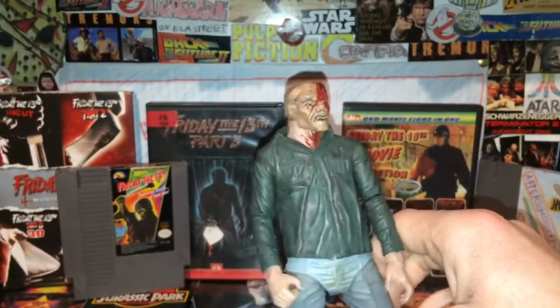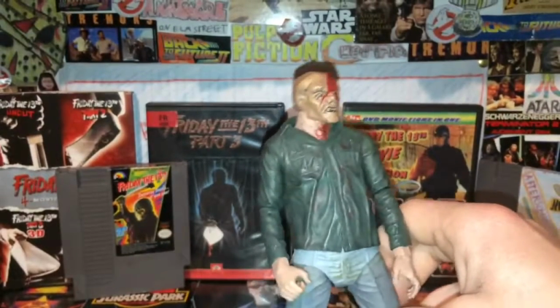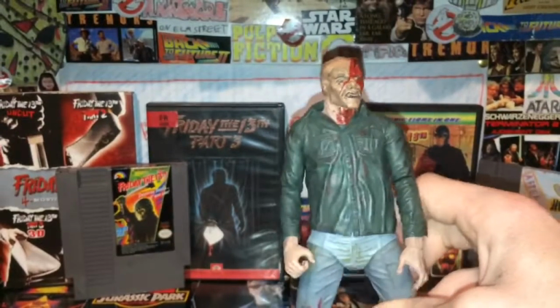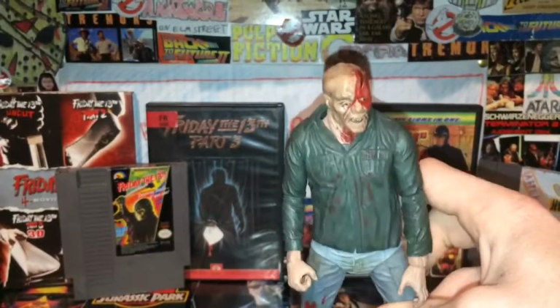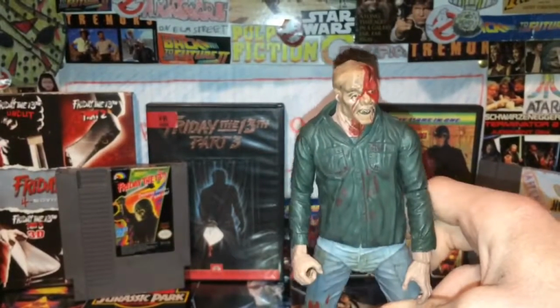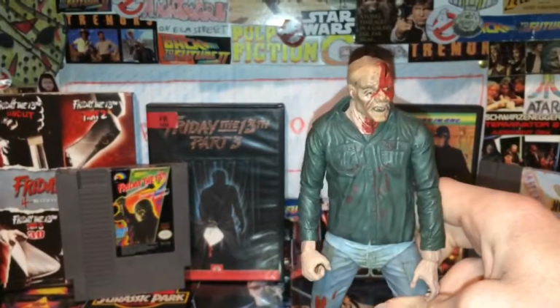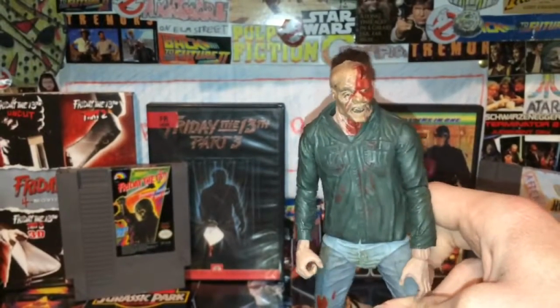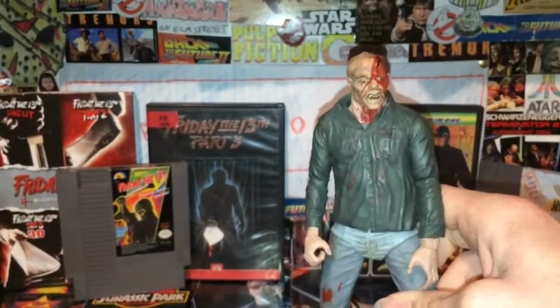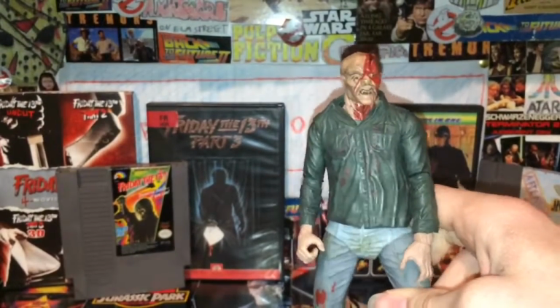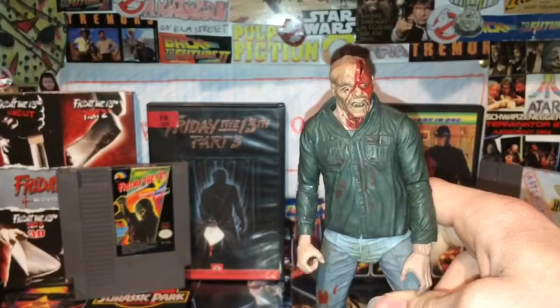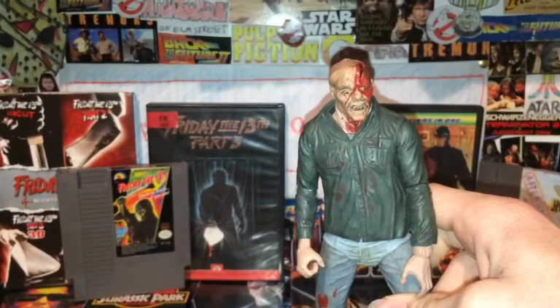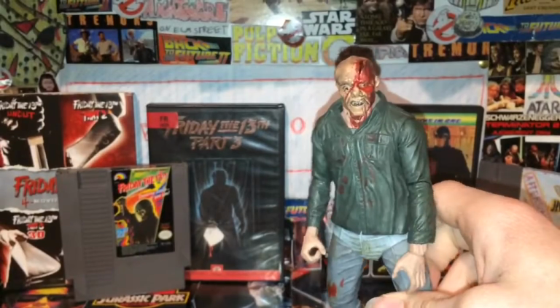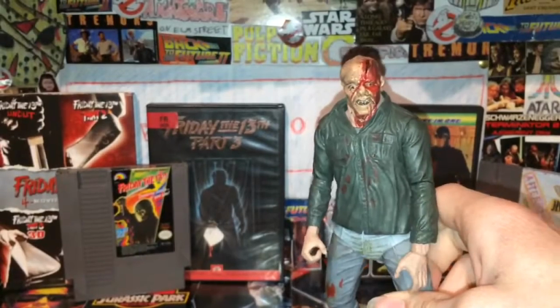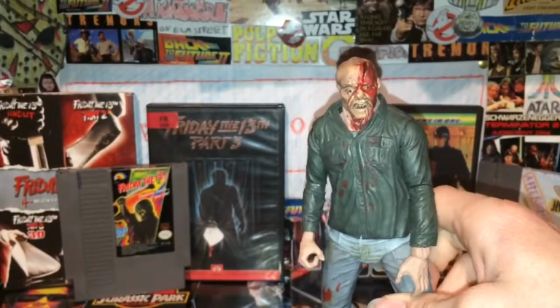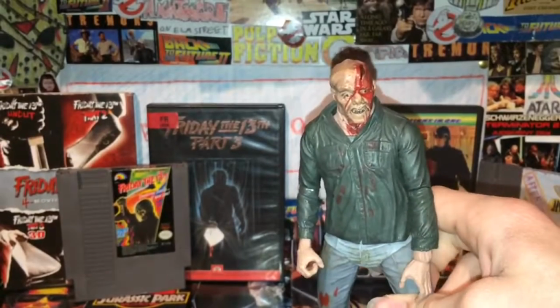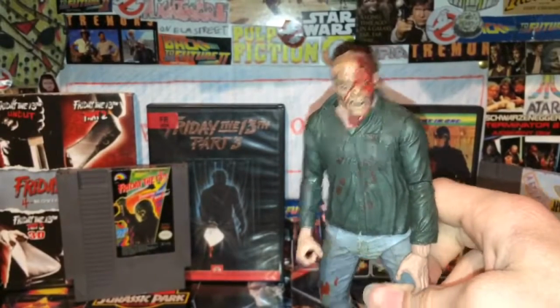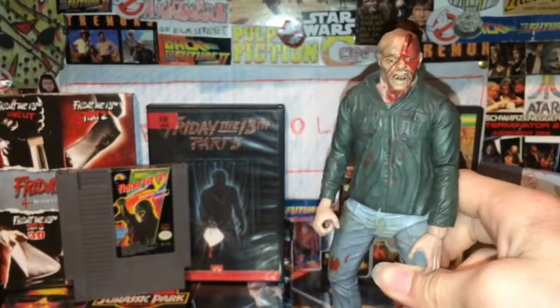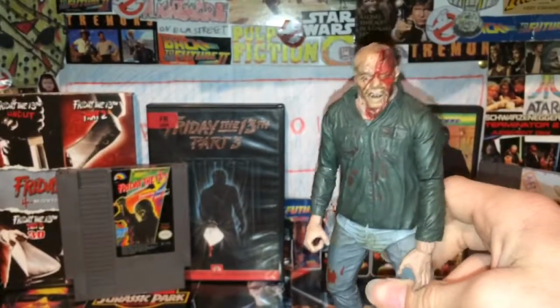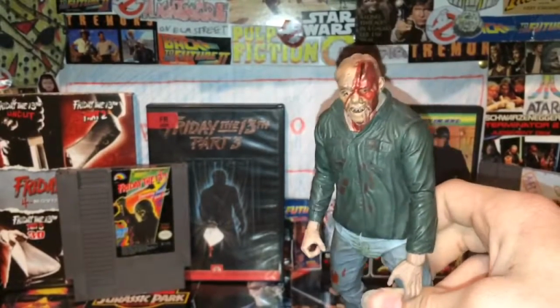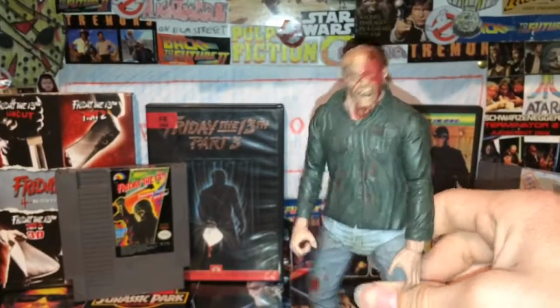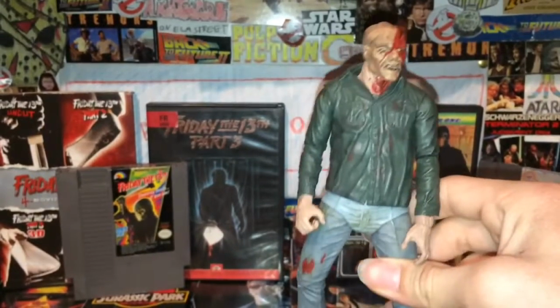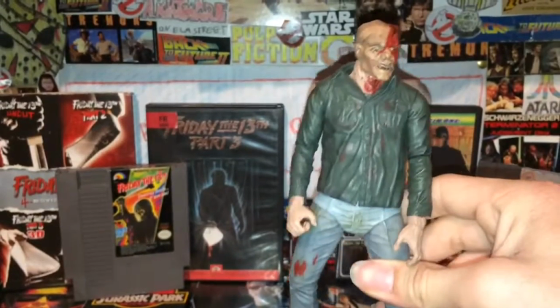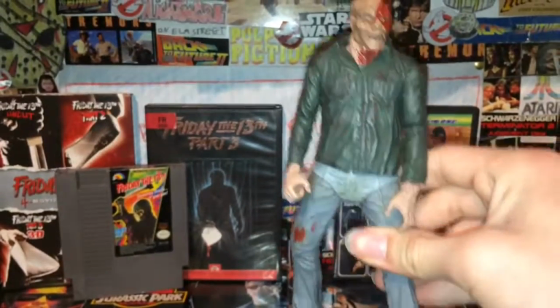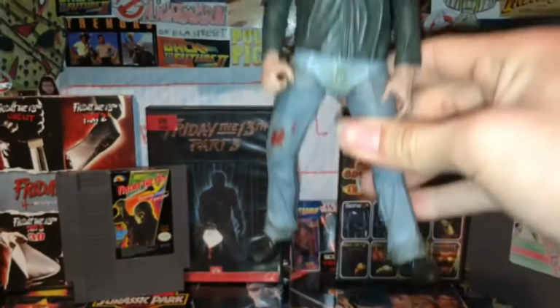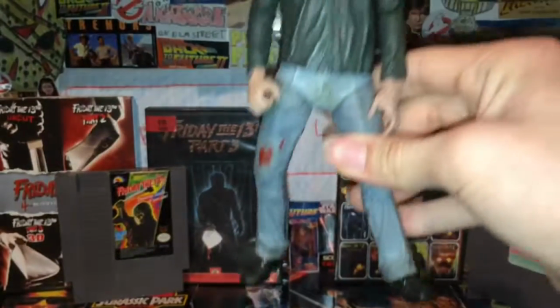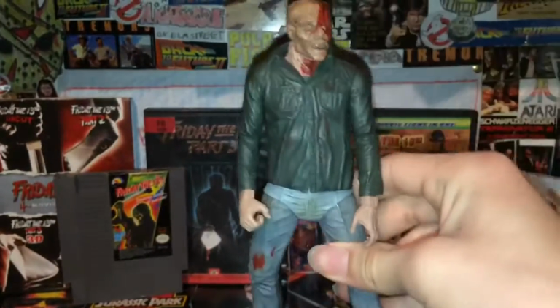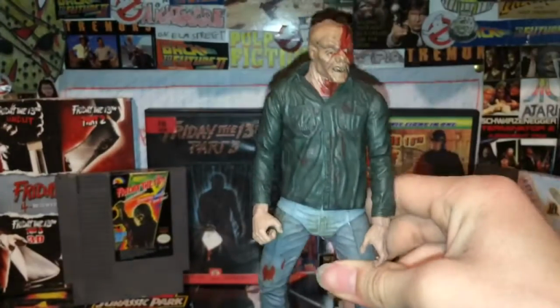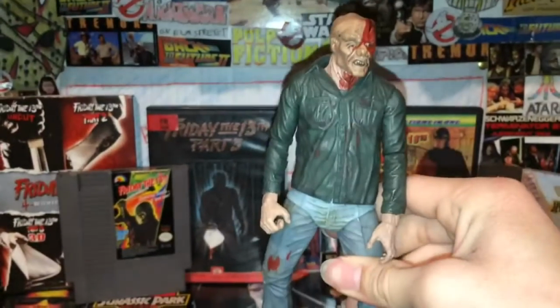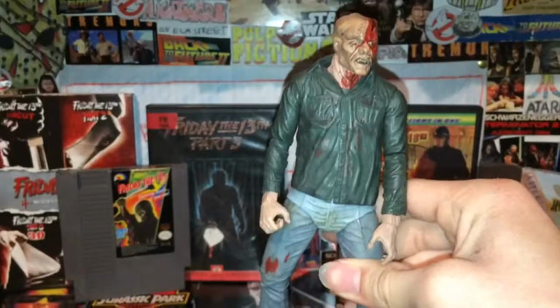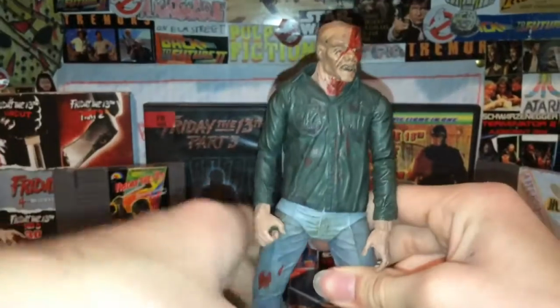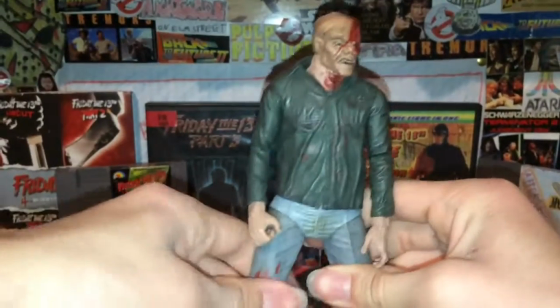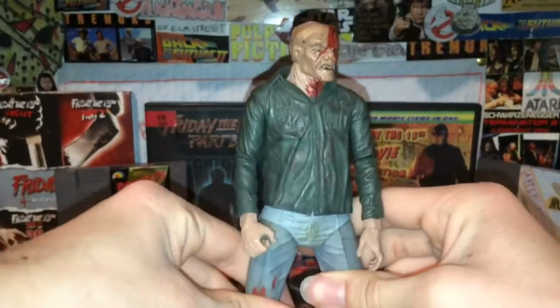The NECA Chucky — you're probably going to want to get duplicates of those too because they have different heads, and we never see a Chucky figure at this scale. These are probably going to be the perfect size together. We'll just have to see.